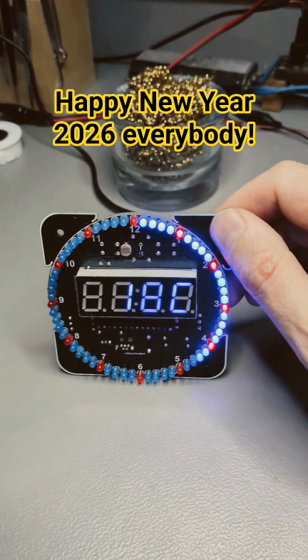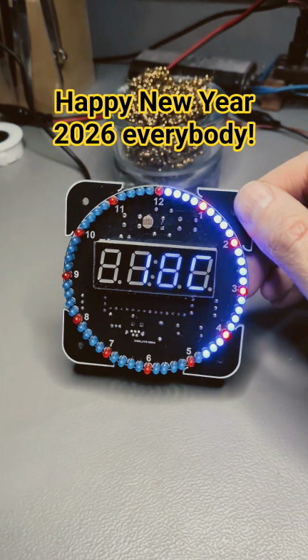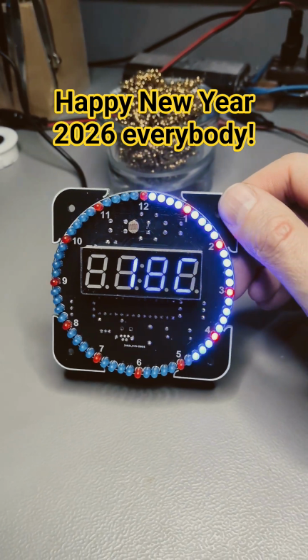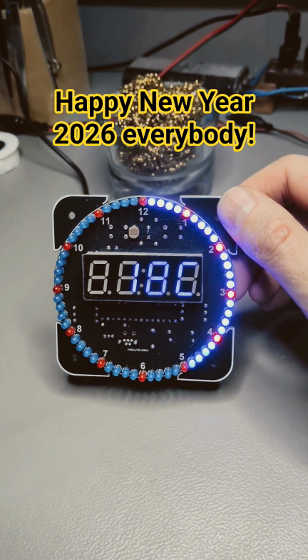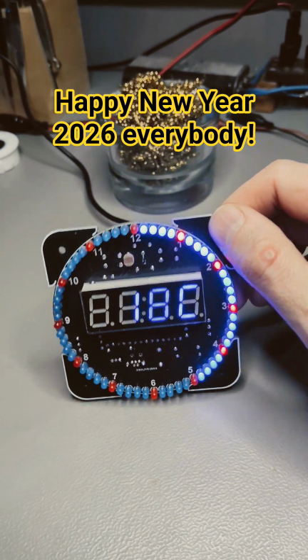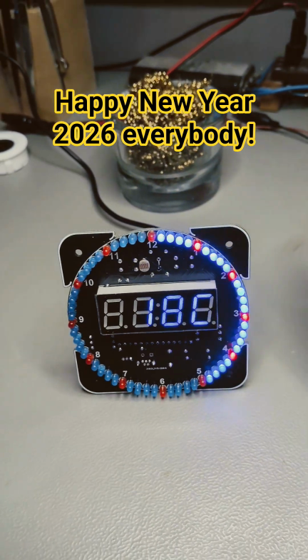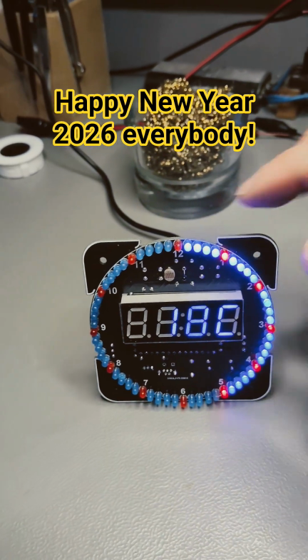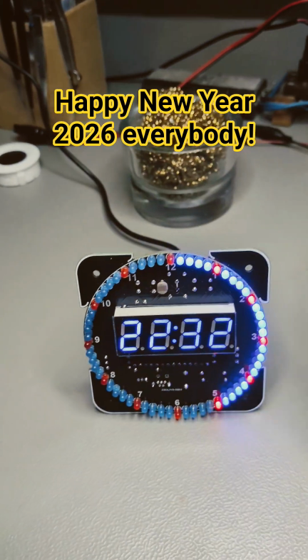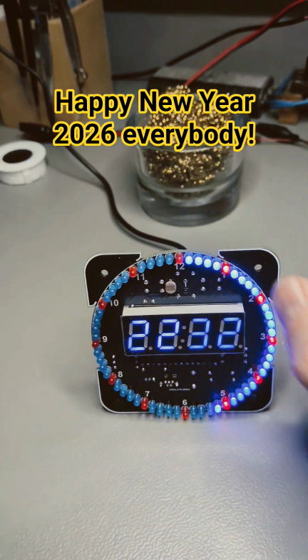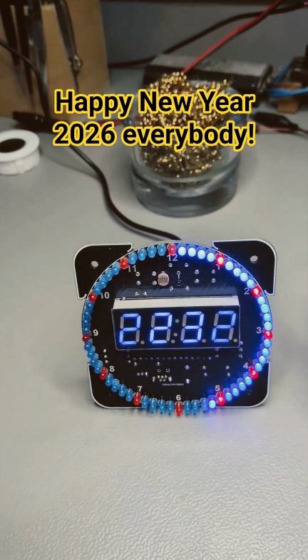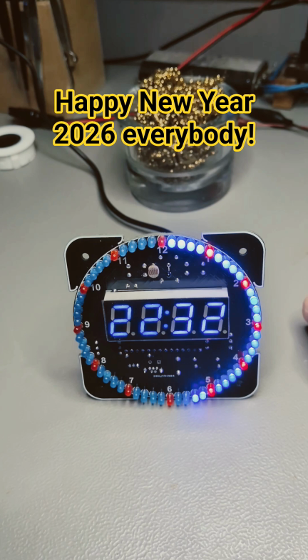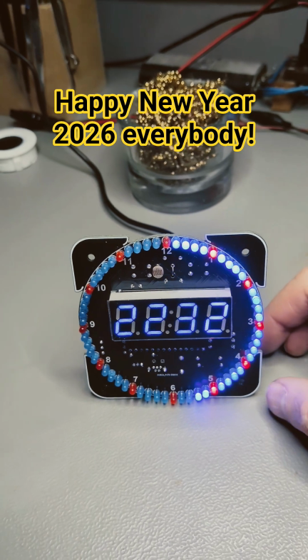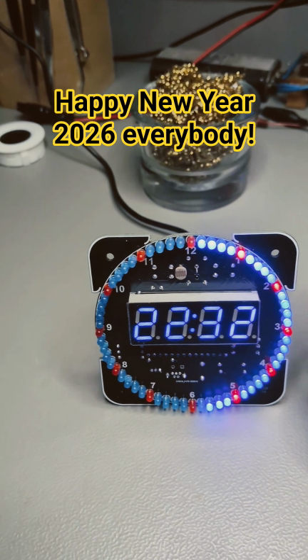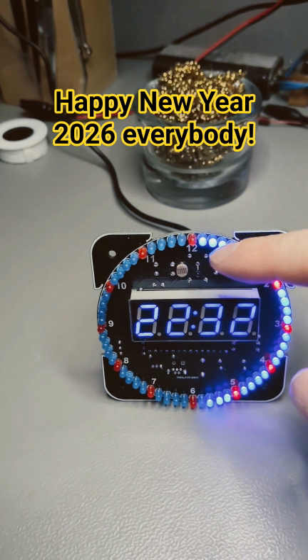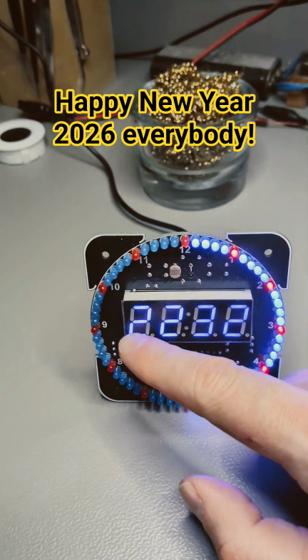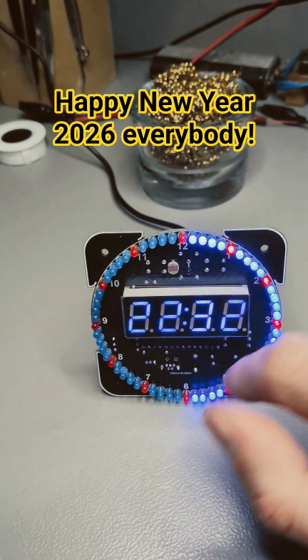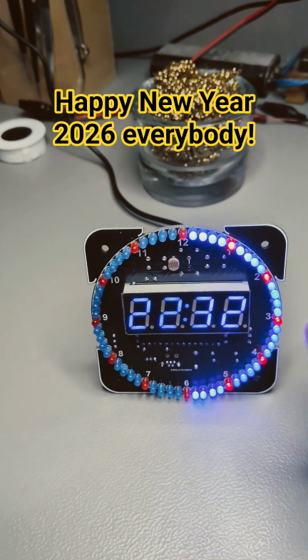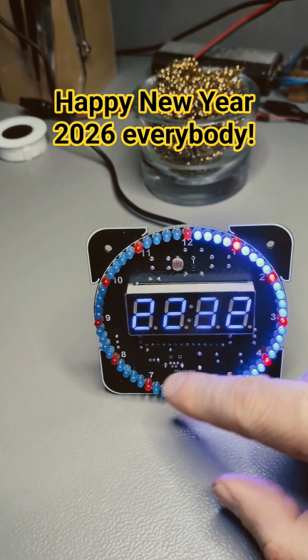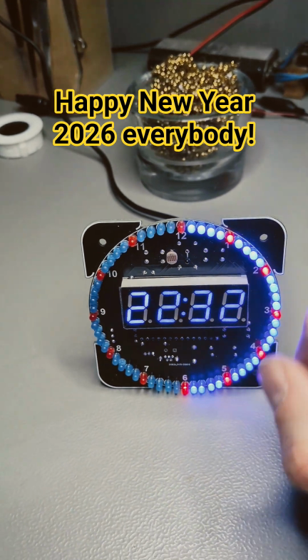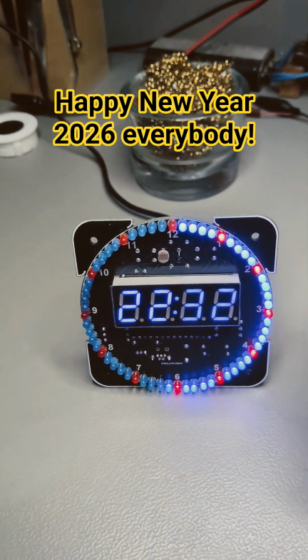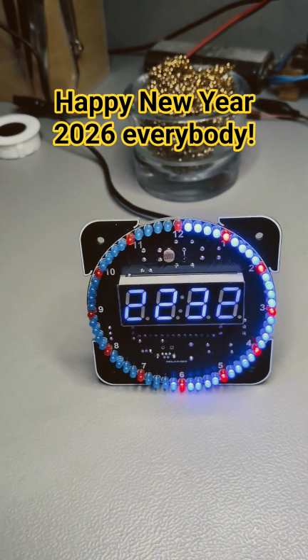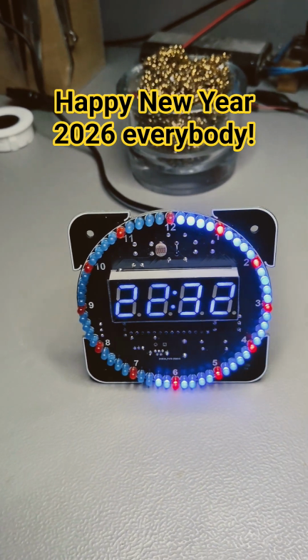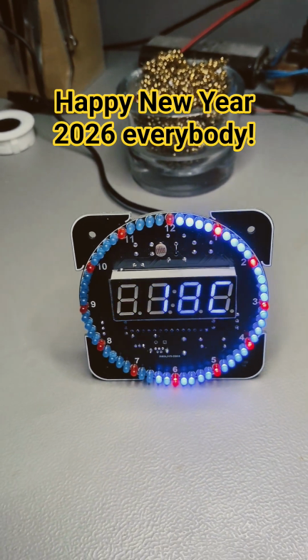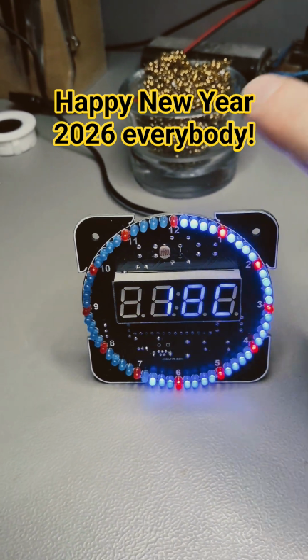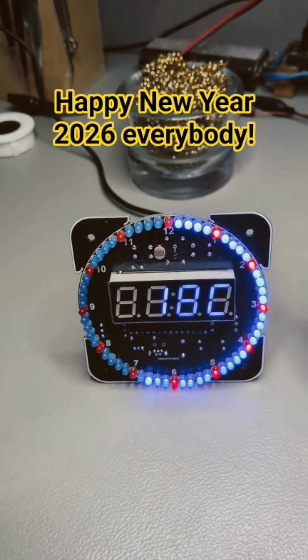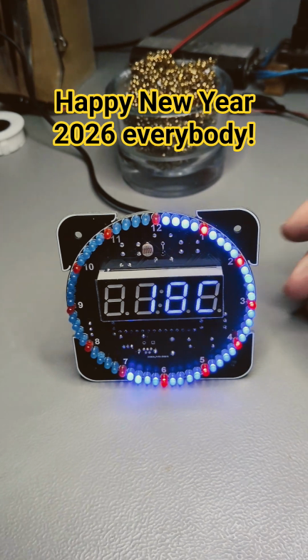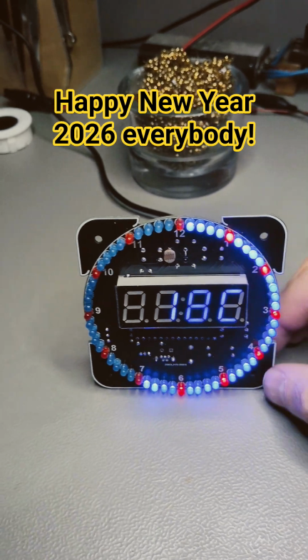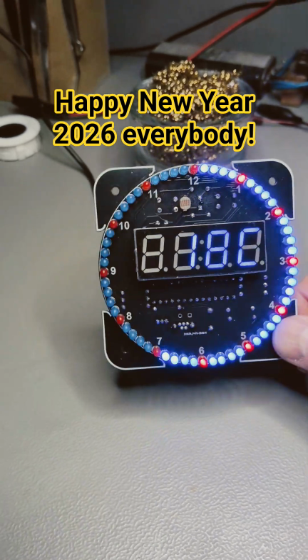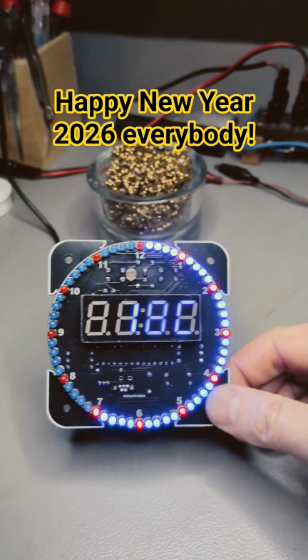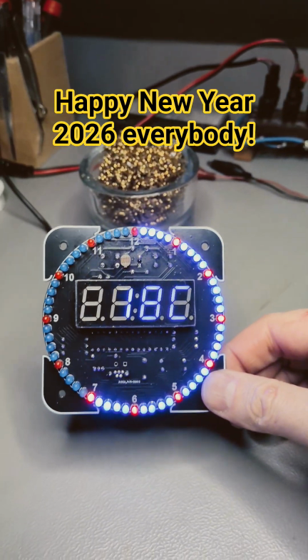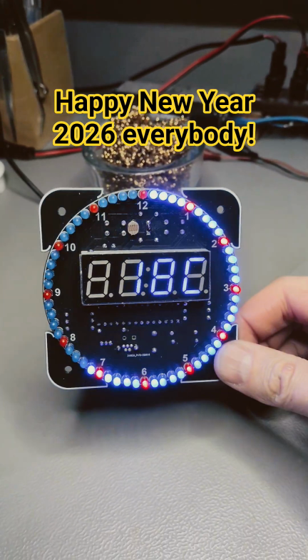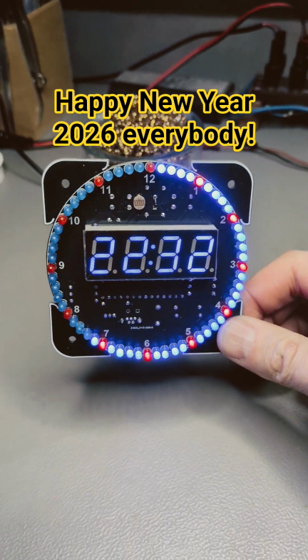This uses a matrix system where the microcontroller sources and sinks the voltage for all the LEDs, so if you flip one around the whole system goes a bit haywire.